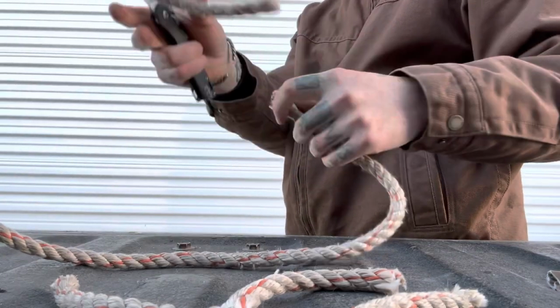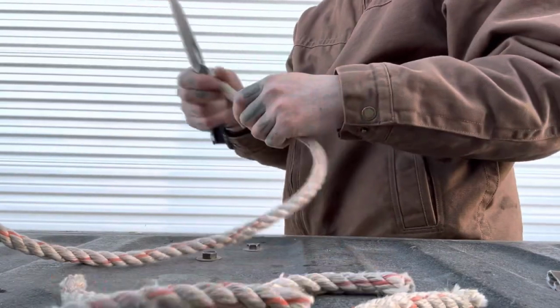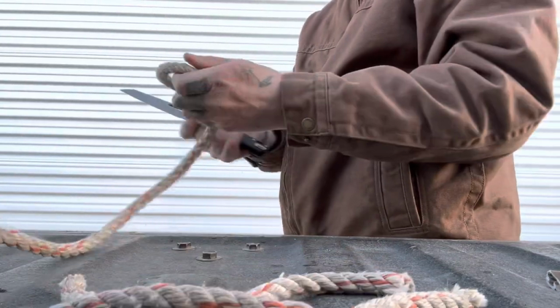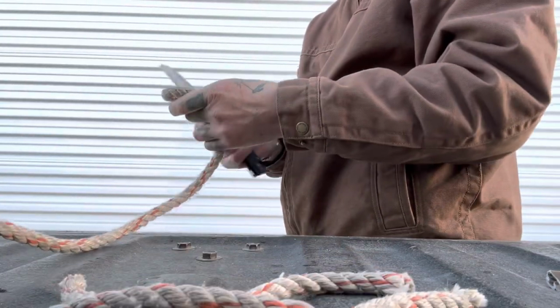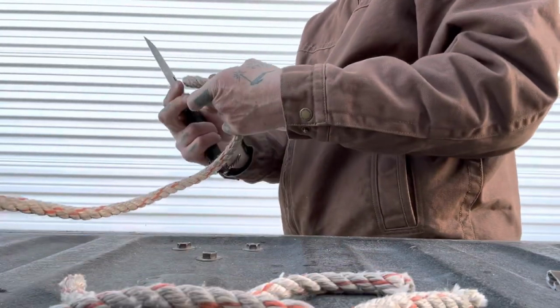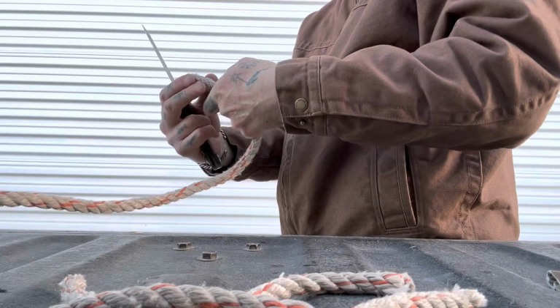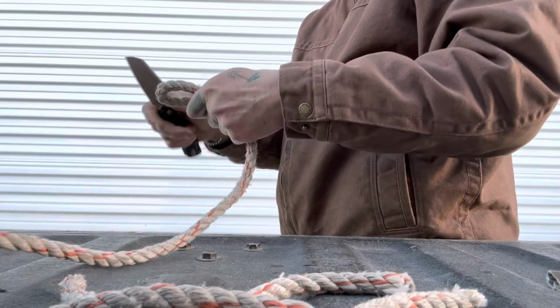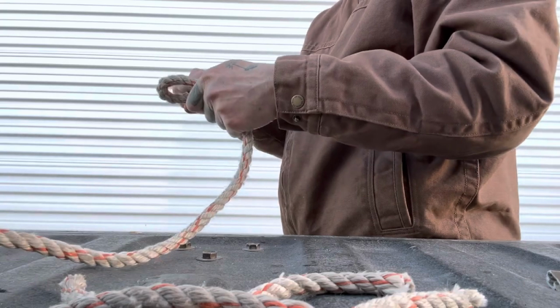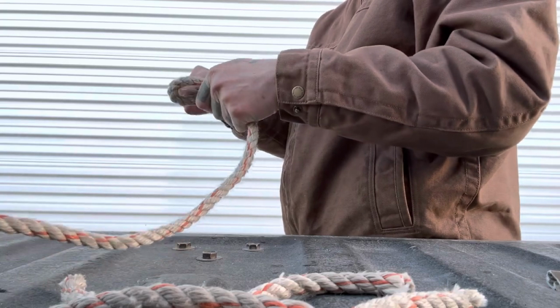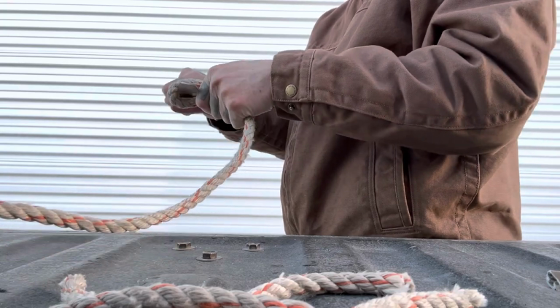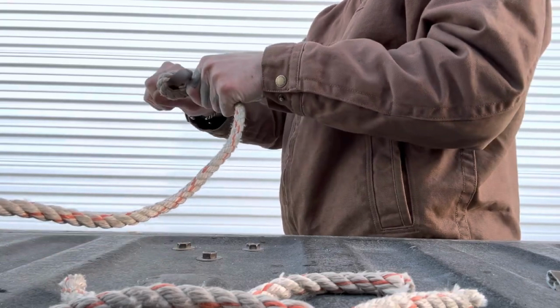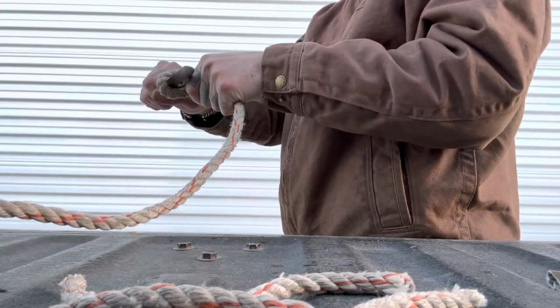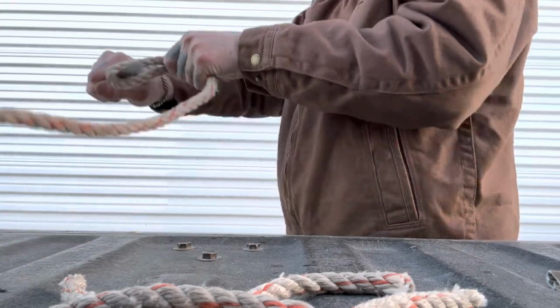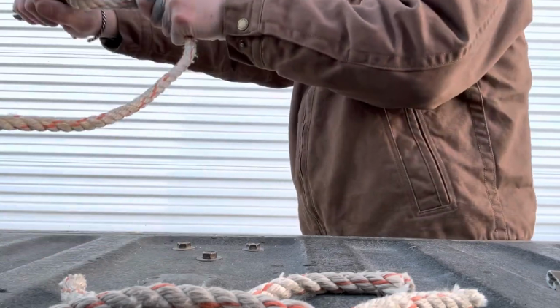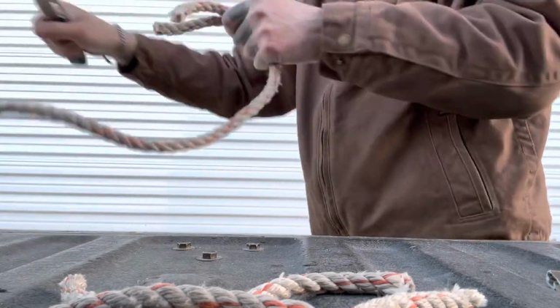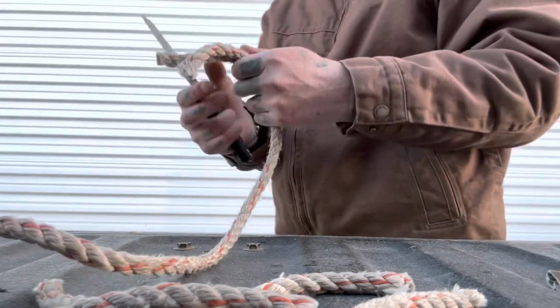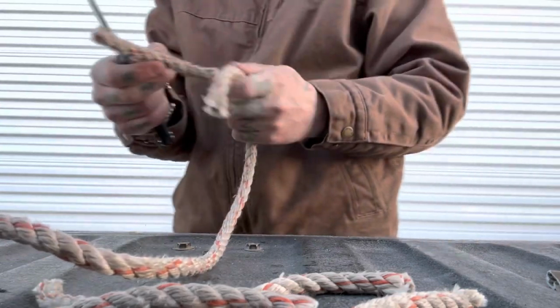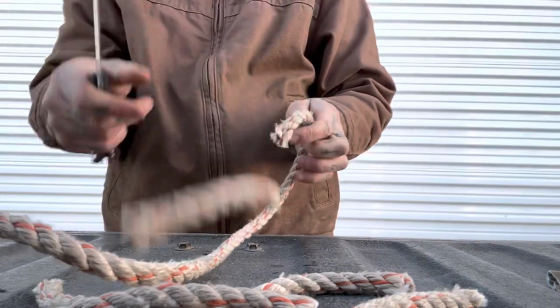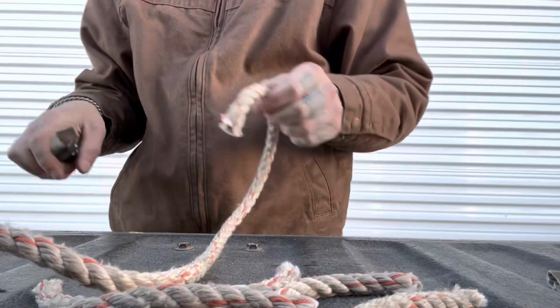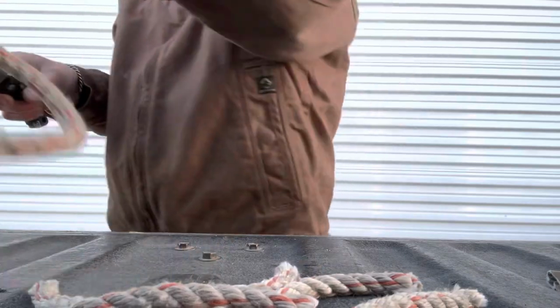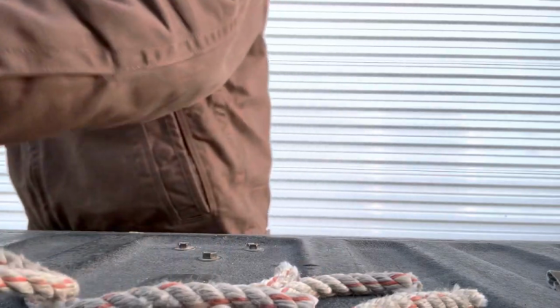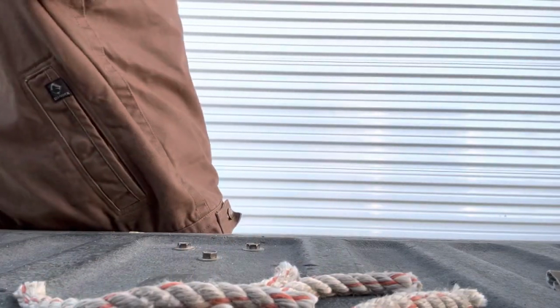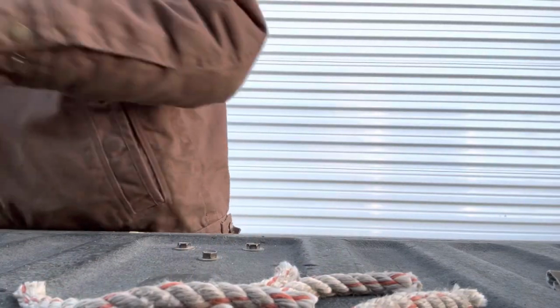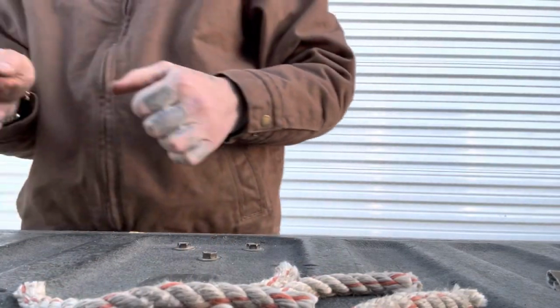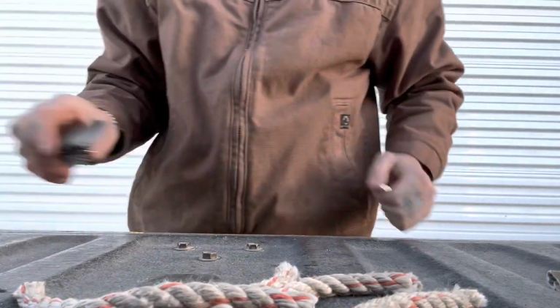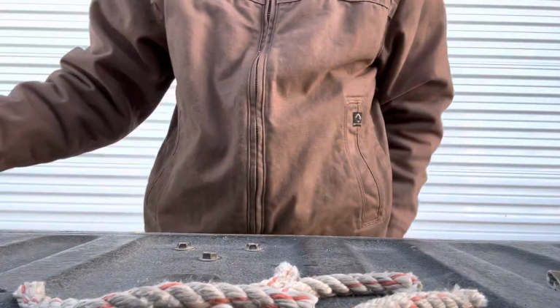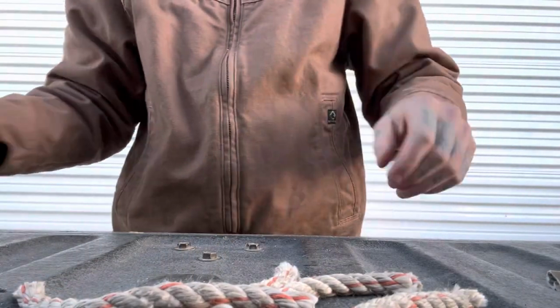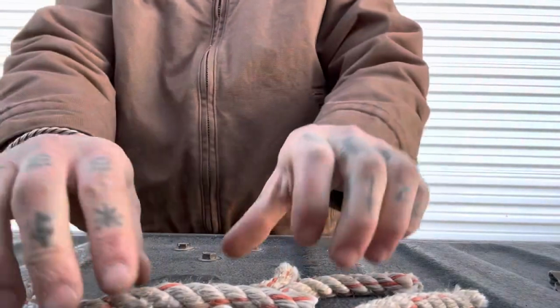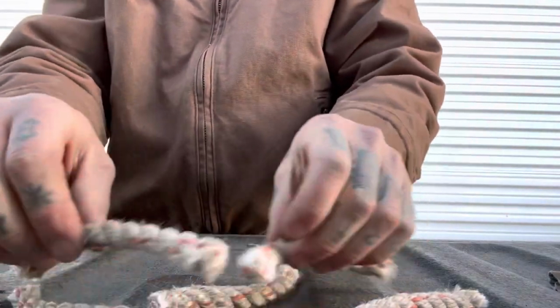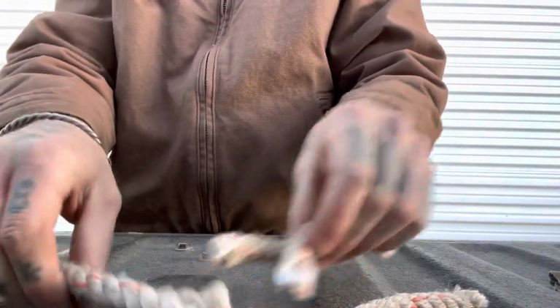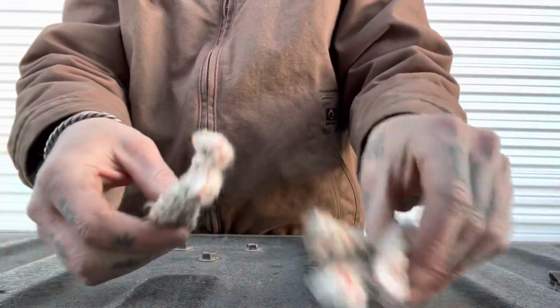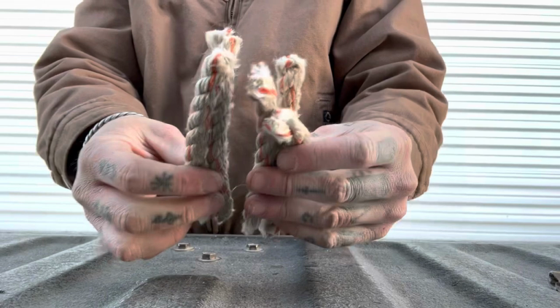I did a total of four cuts on the rope and they weren't getting more difficult as I went either — so that's great, really nice, good to see.